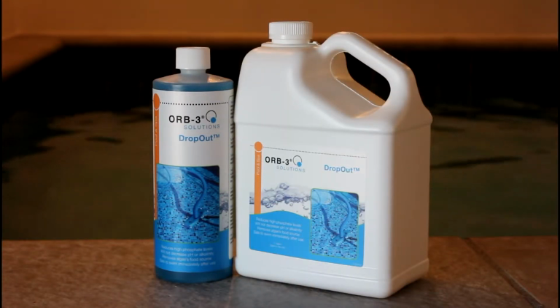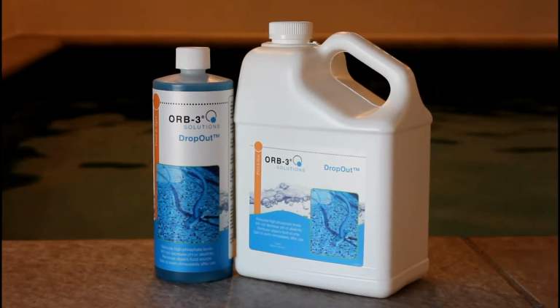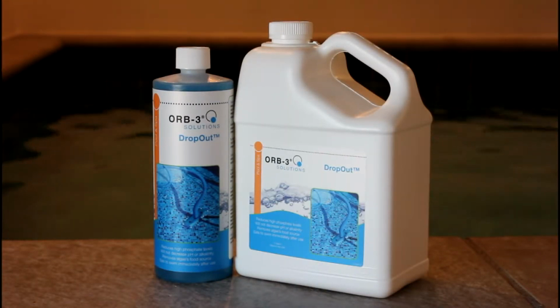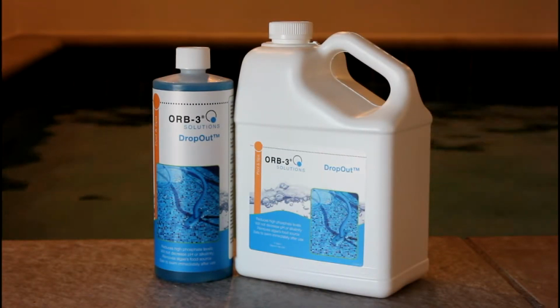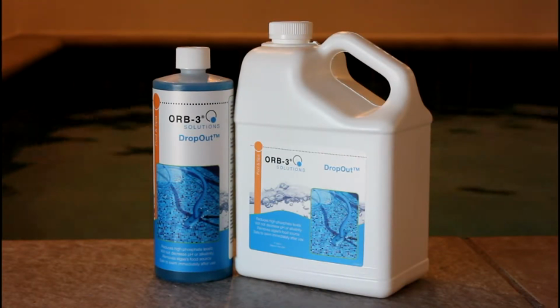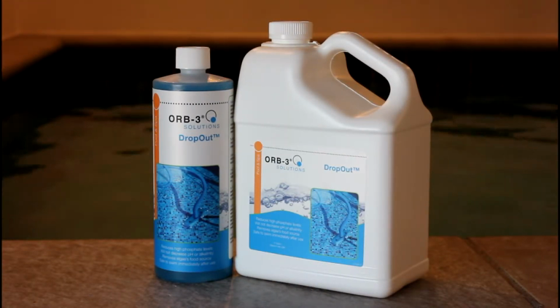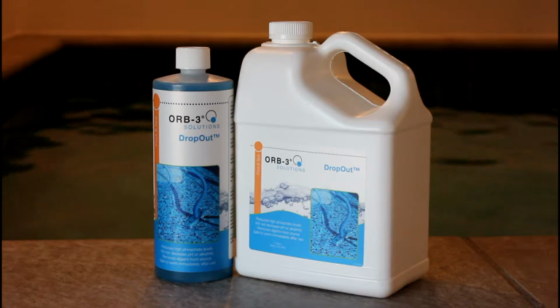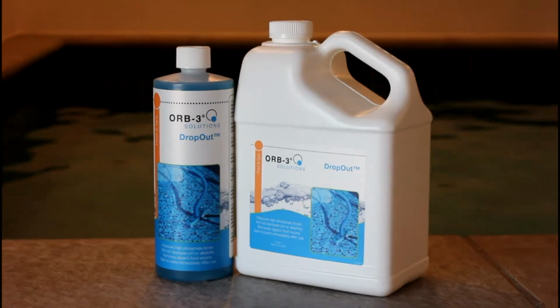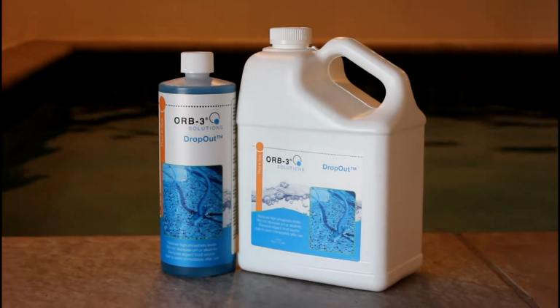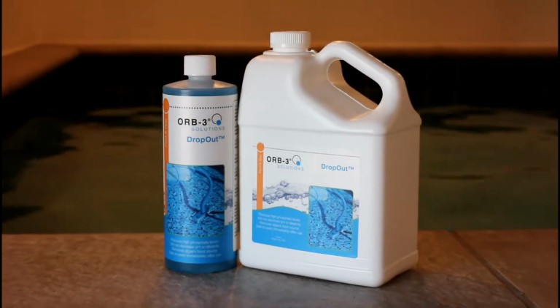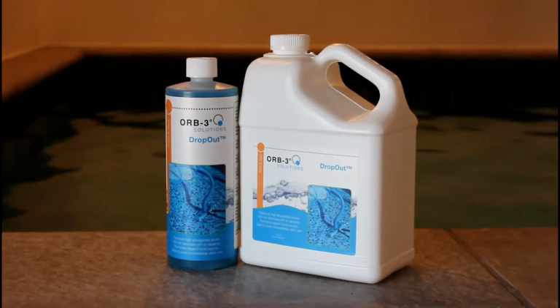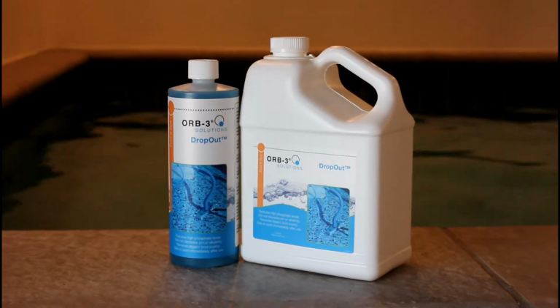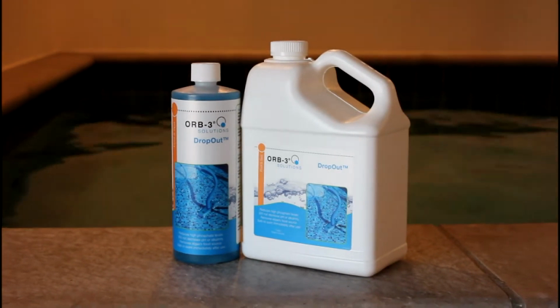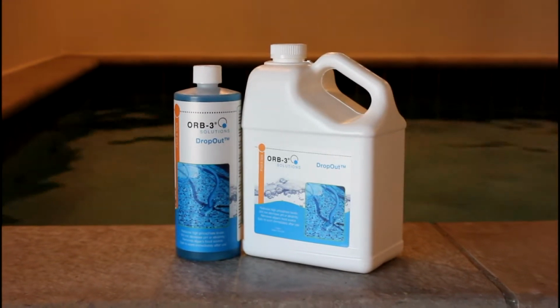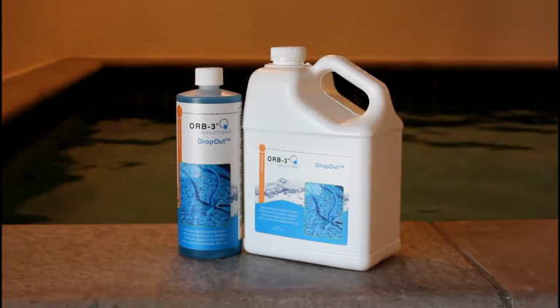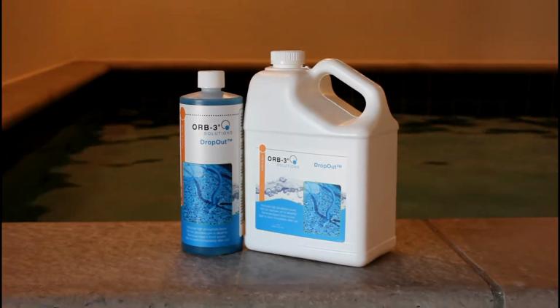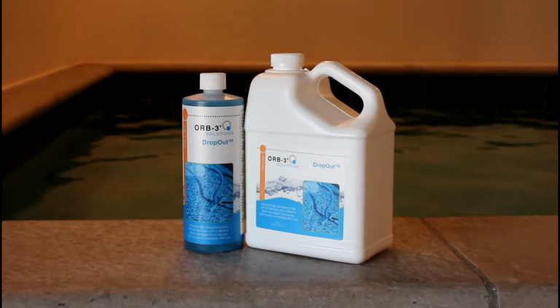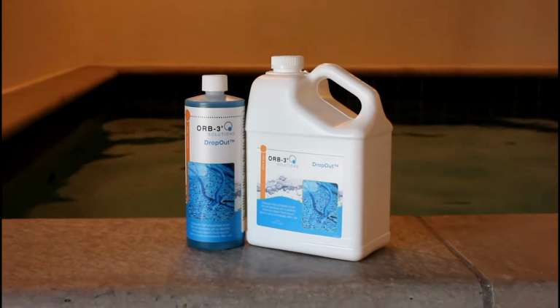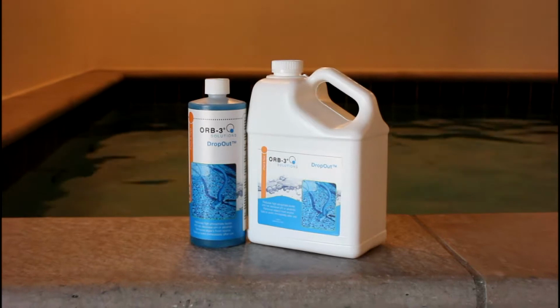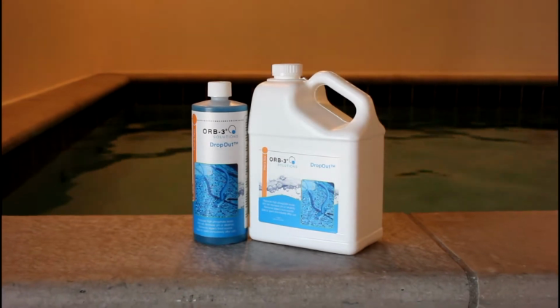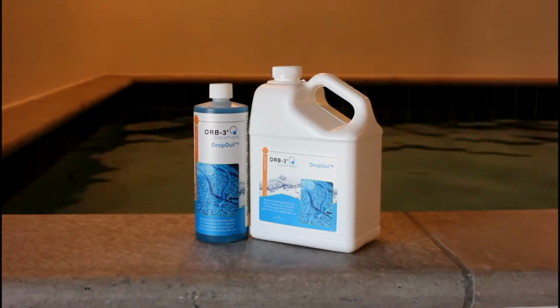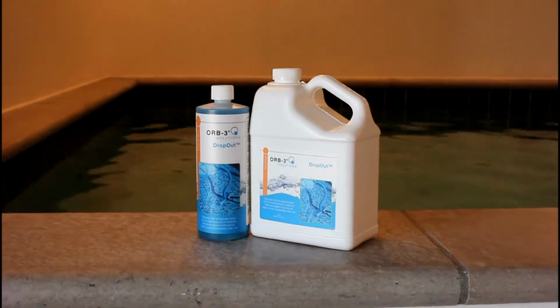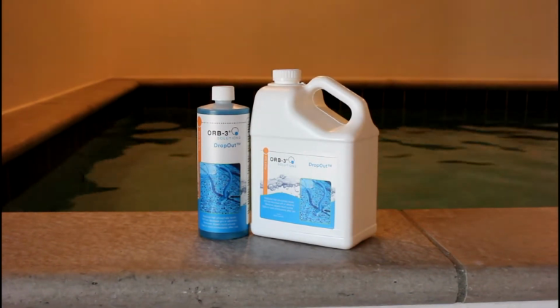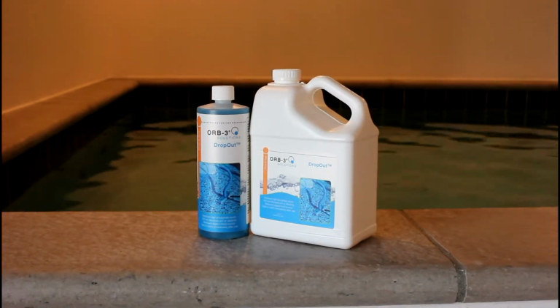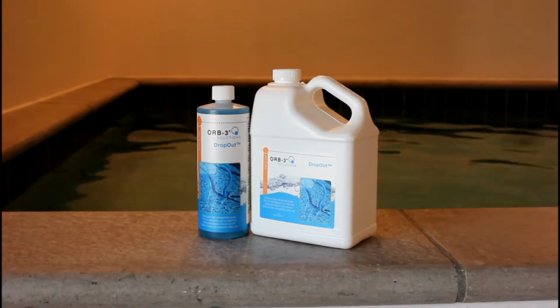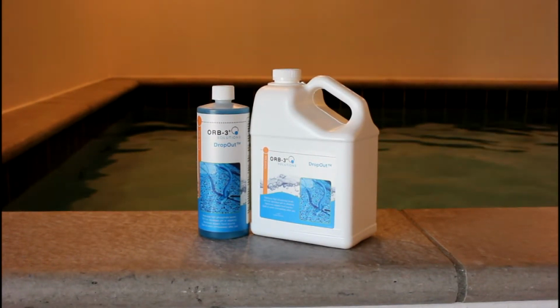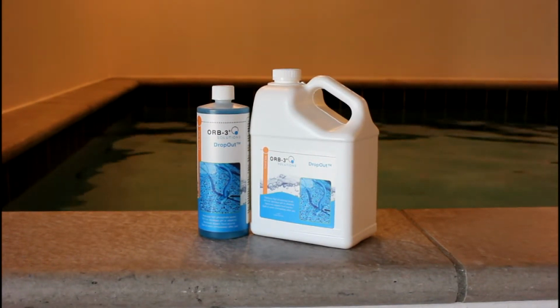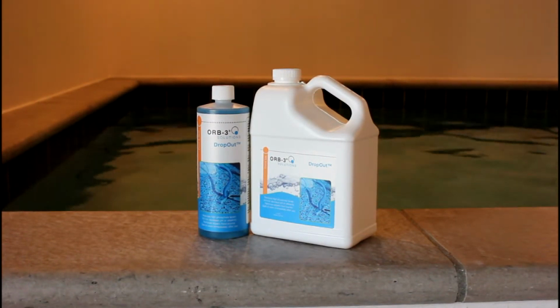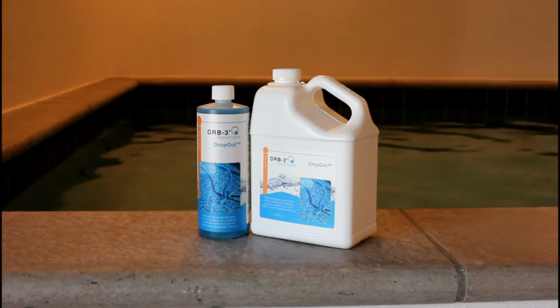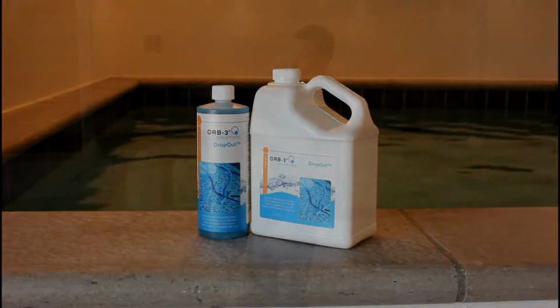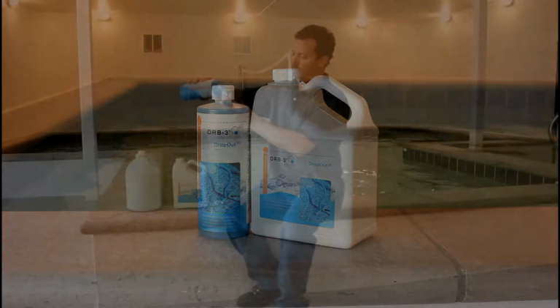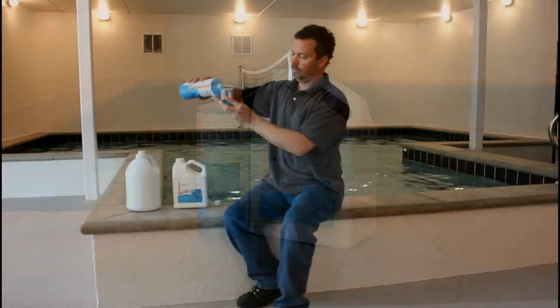Orb3 Dropout's active ingredients naturally bind phosphates, rendering them ineffective as a food source for algae. Orb3 Dropout is very cost-effective when compared with most other phosphate removal products, and best of all, it's safe to swim immediately after use.